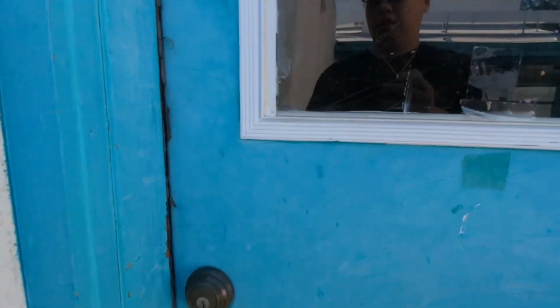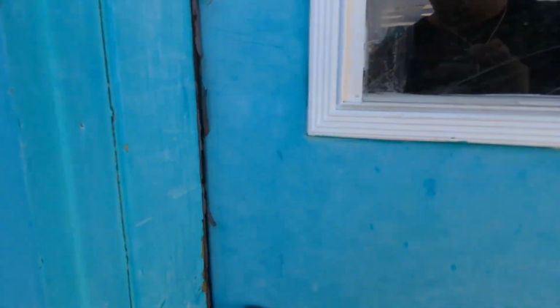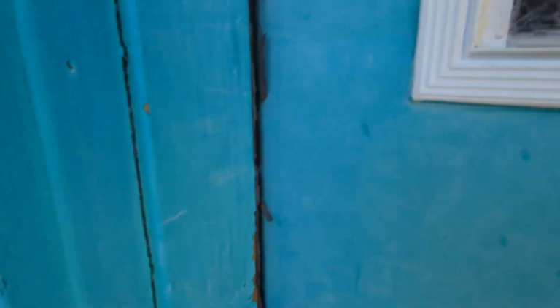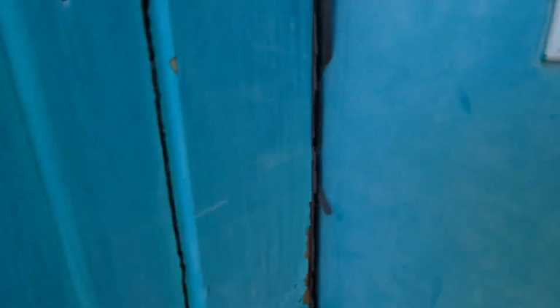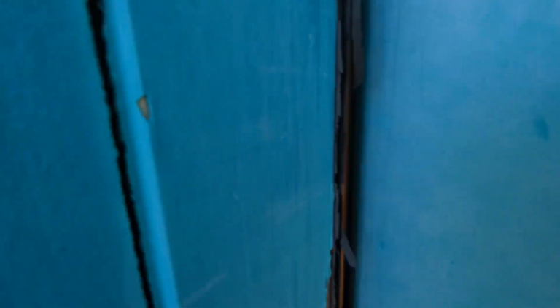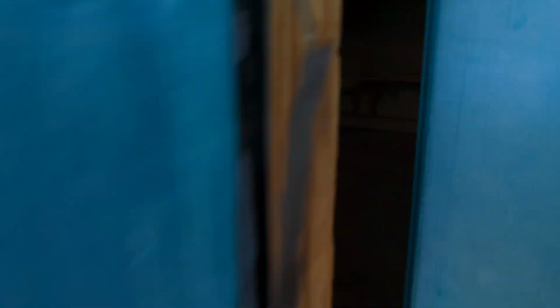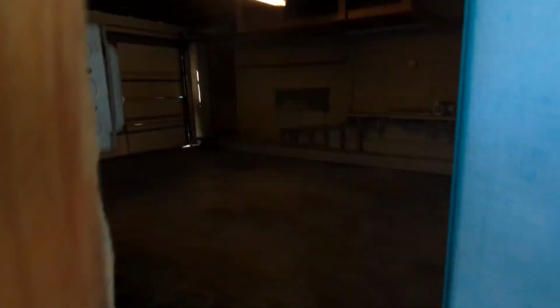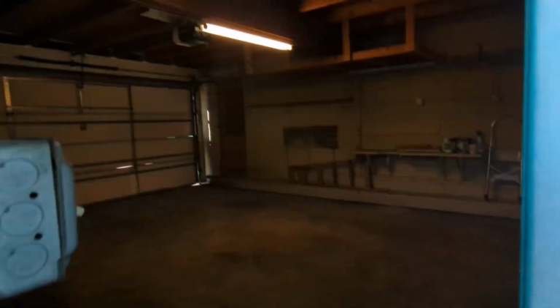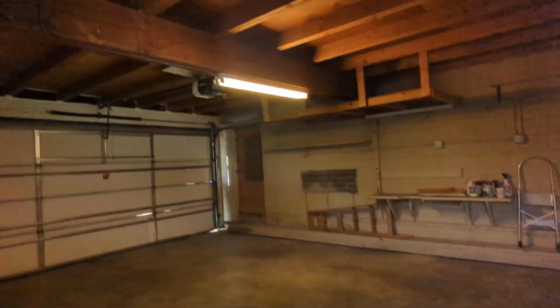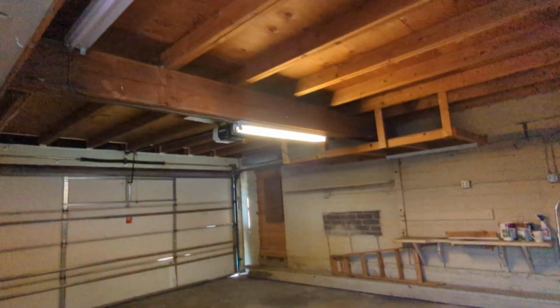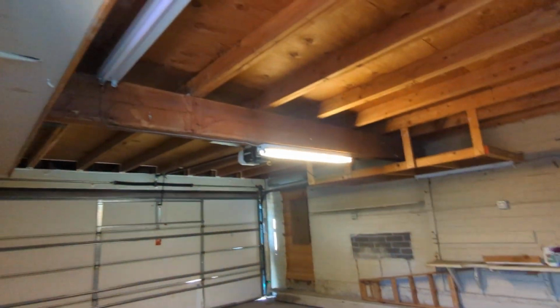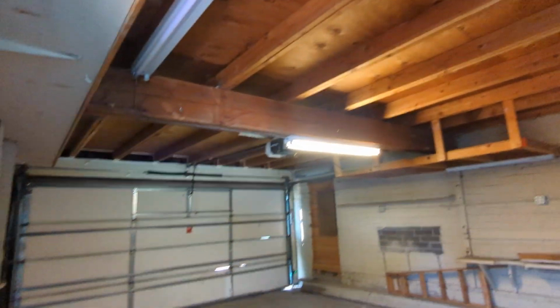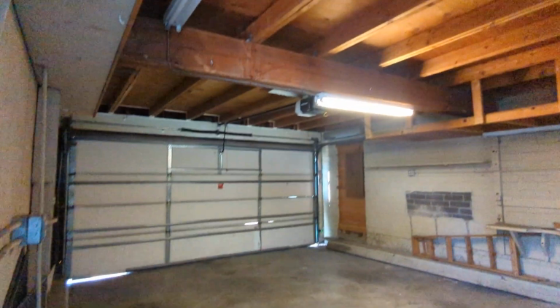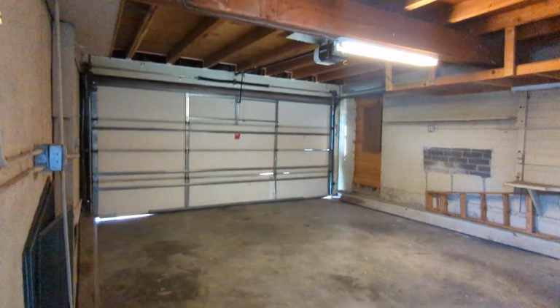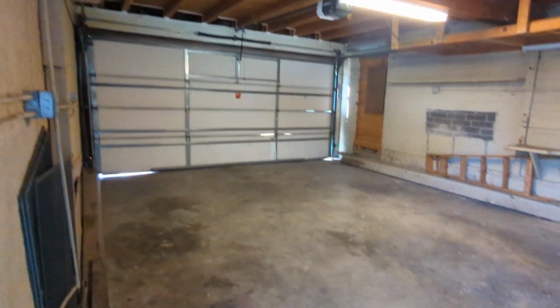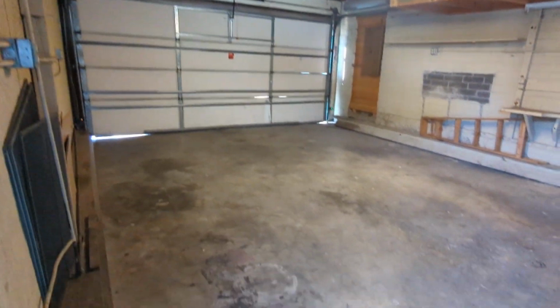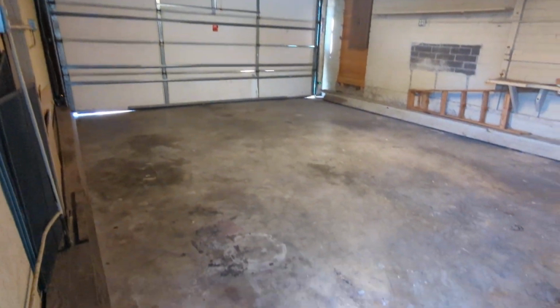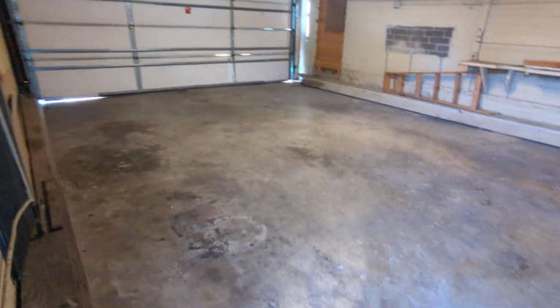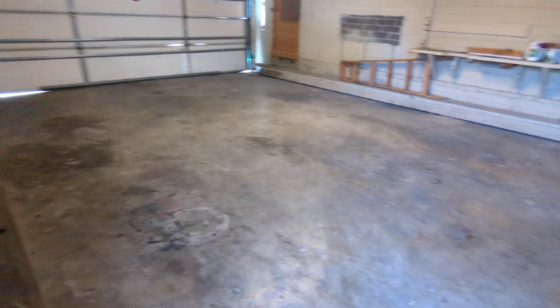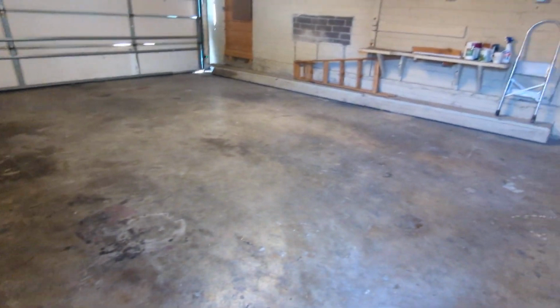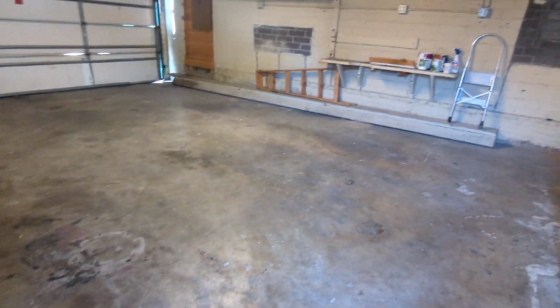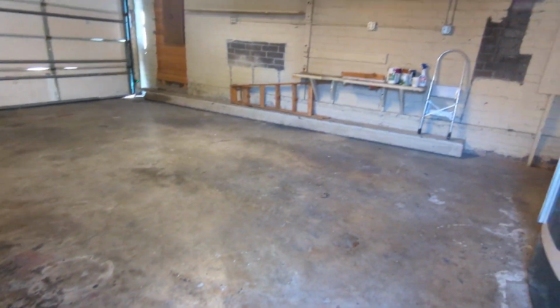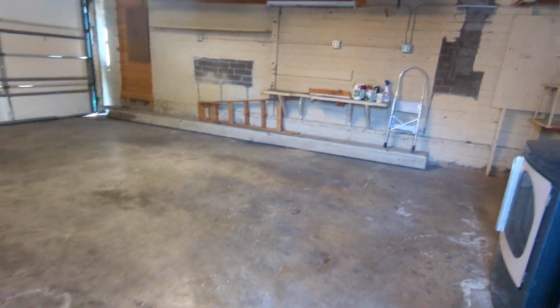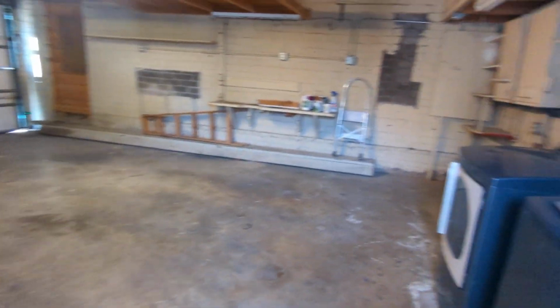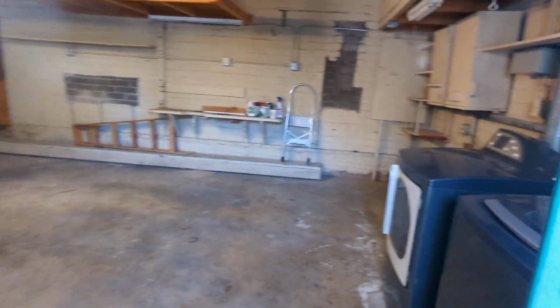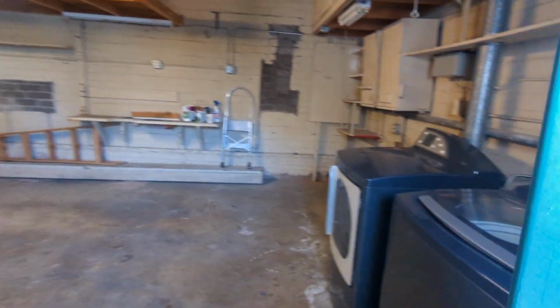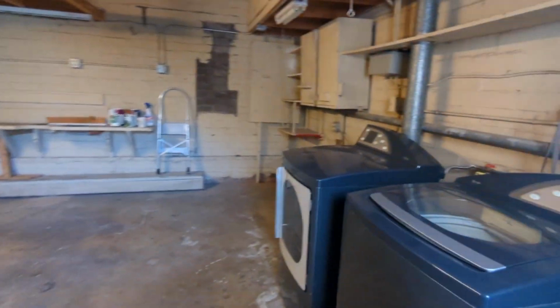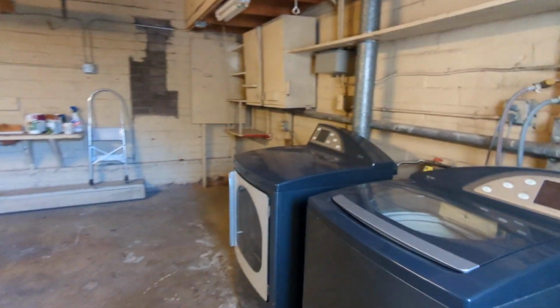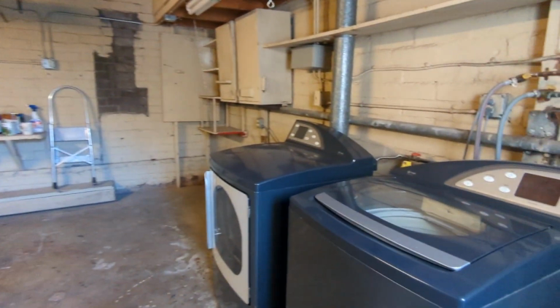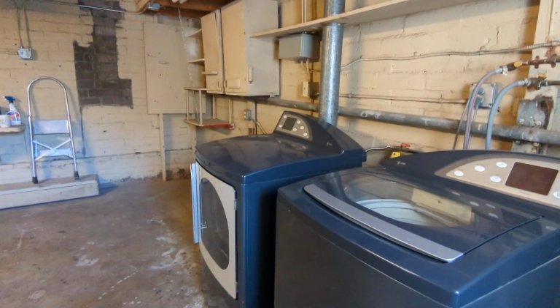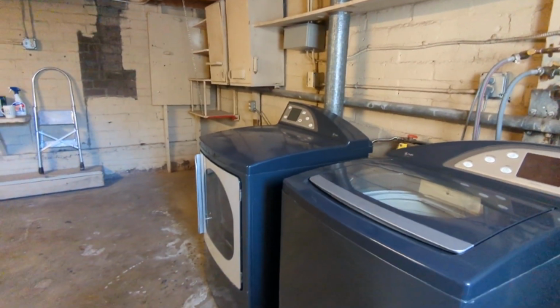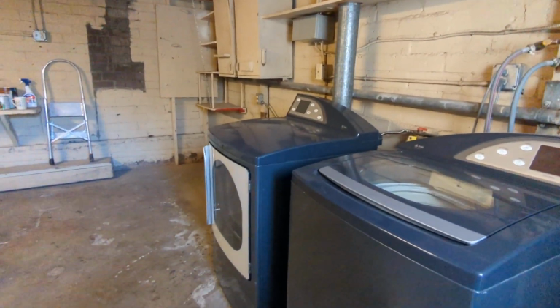And then here's the garage — you can fit two compact cars here if you like. And then here's the washer and dryer.